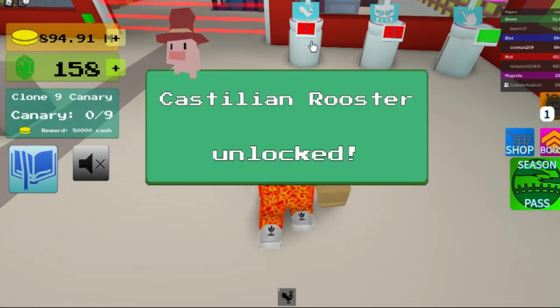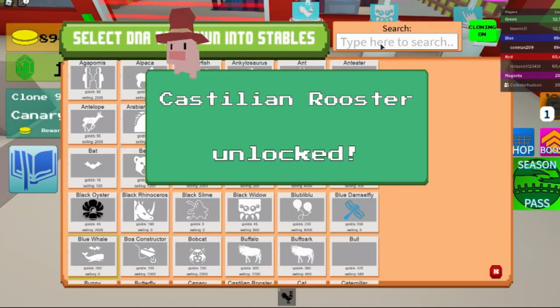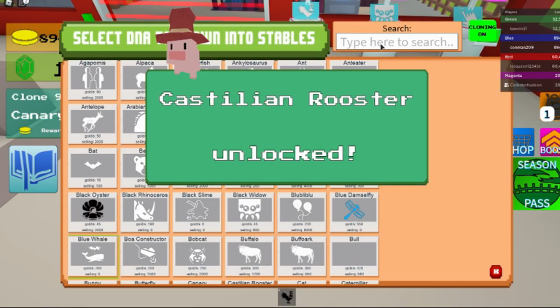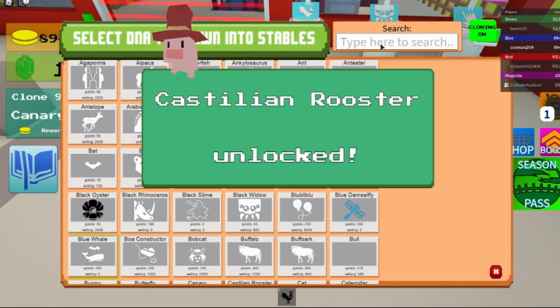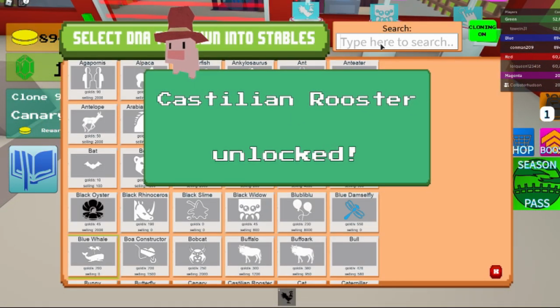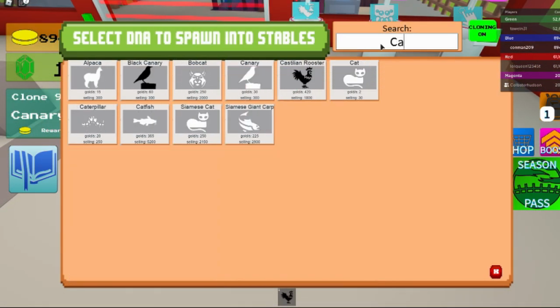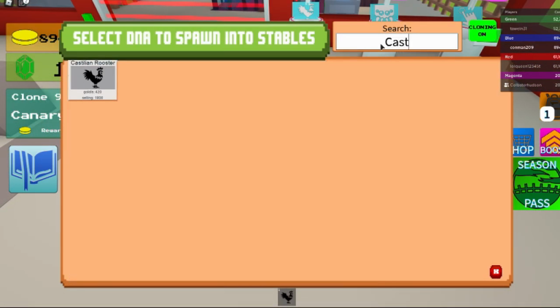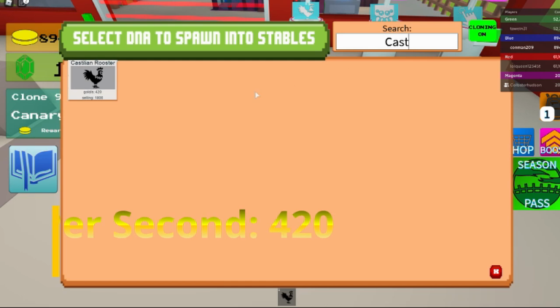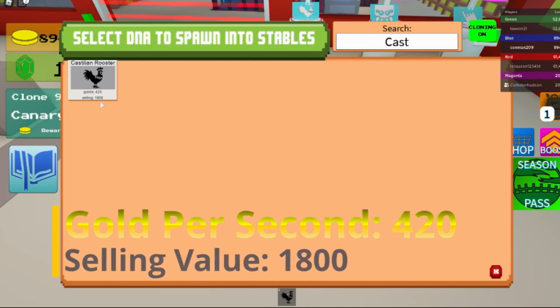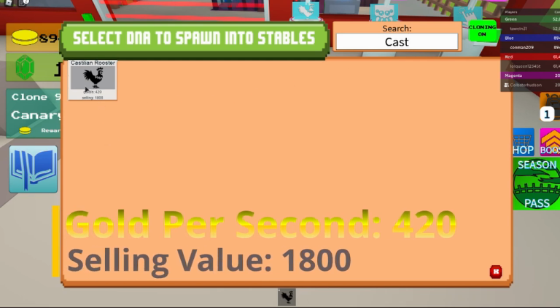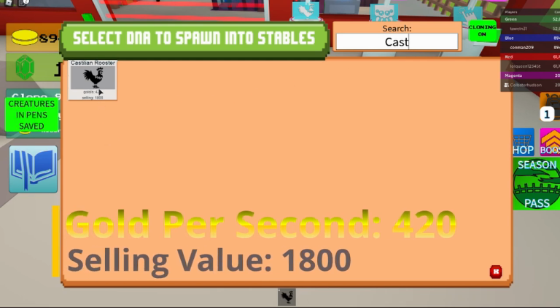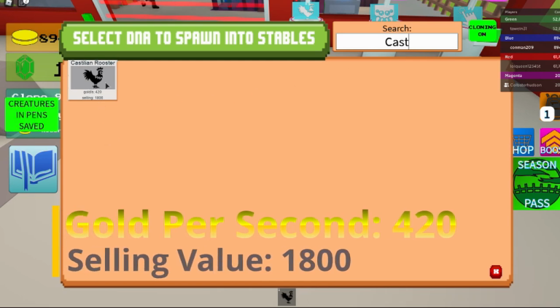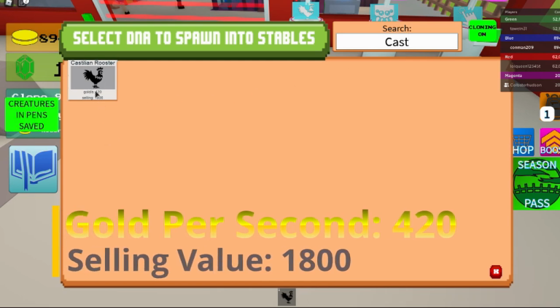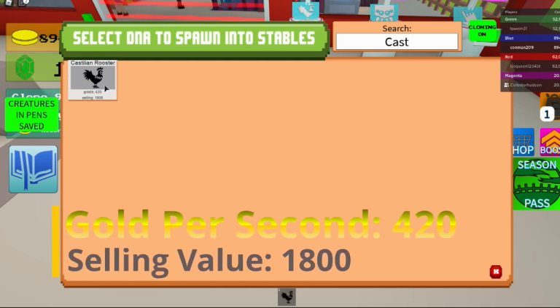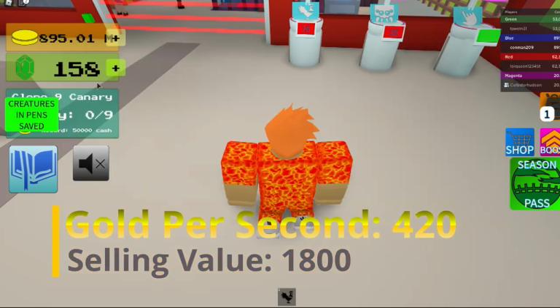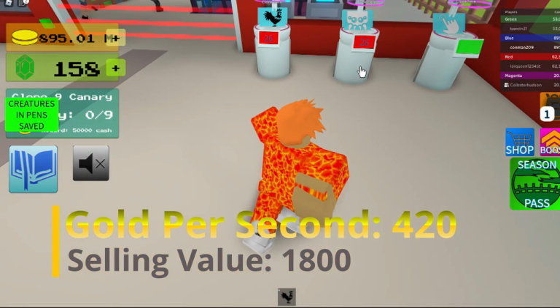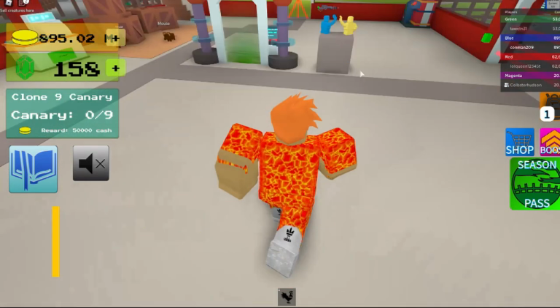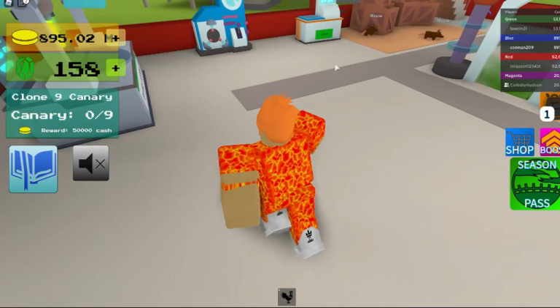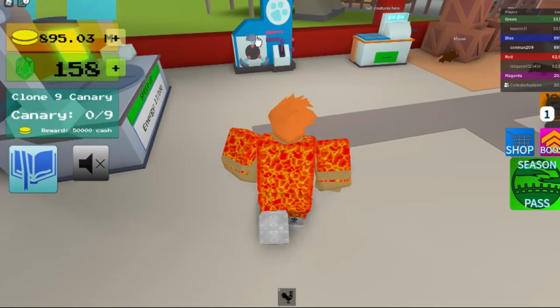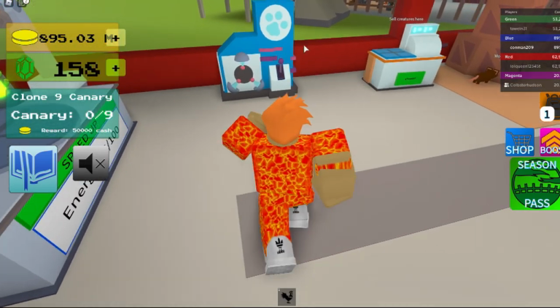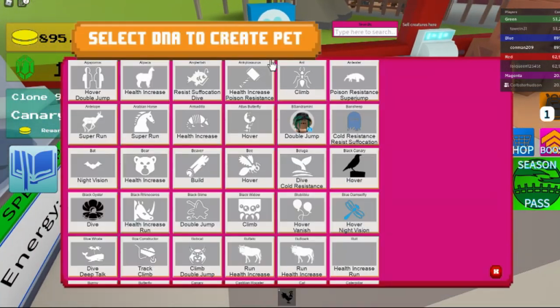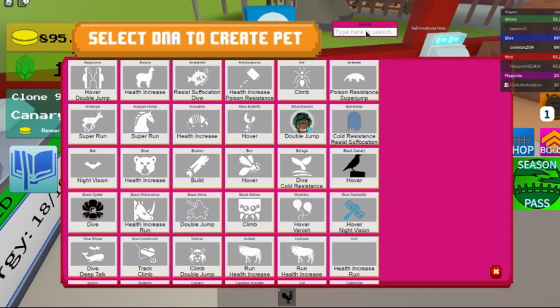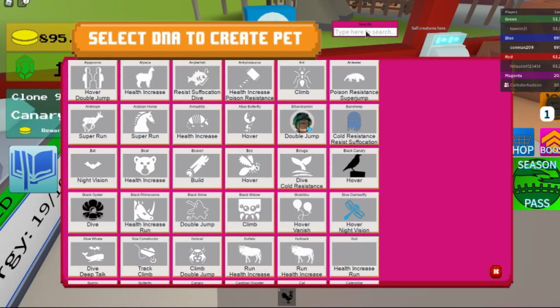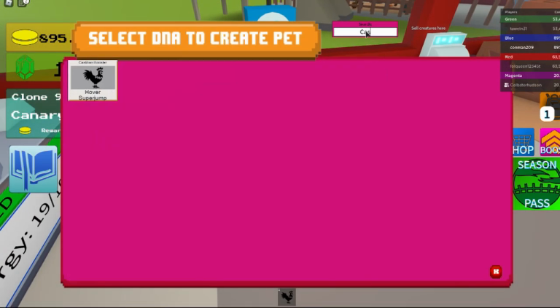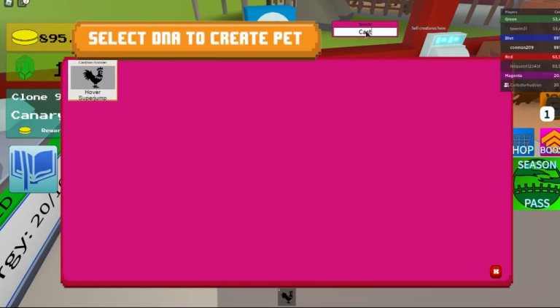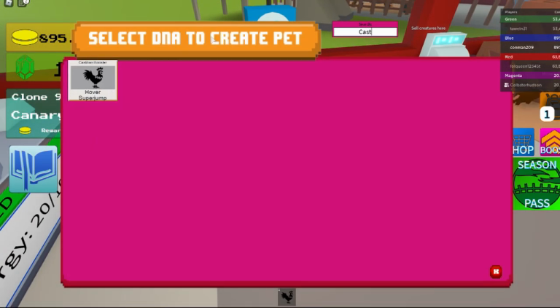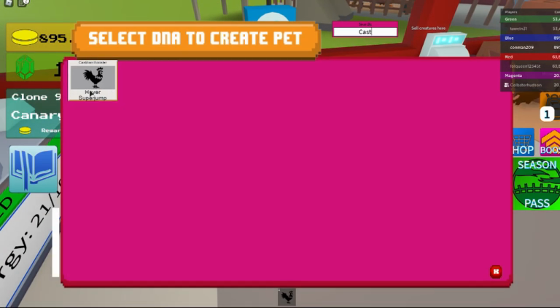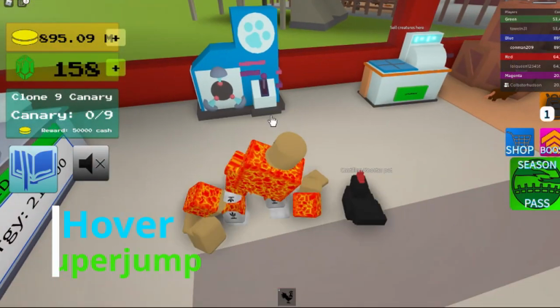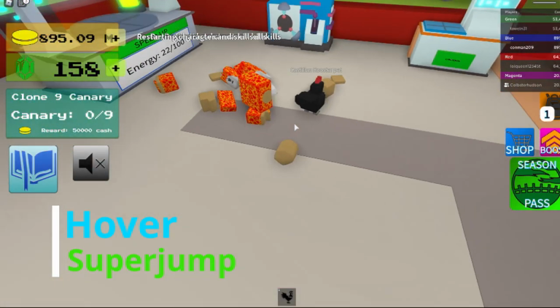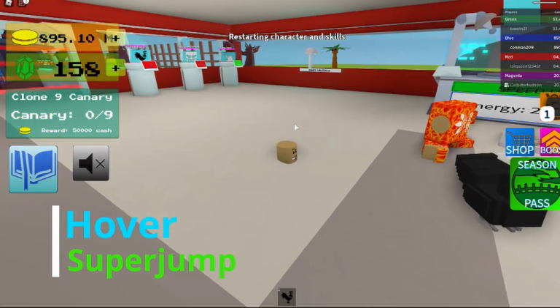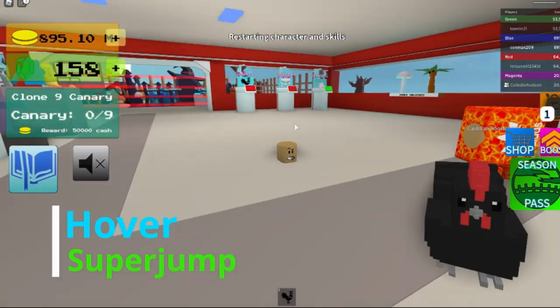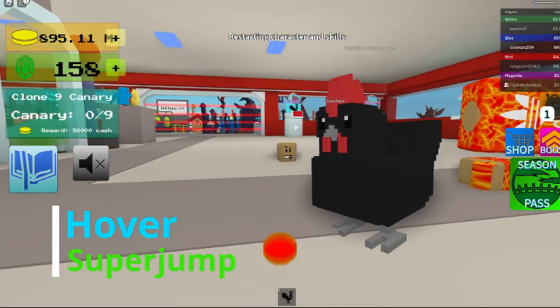It gives you 420 gold per second and 1800 song value. The skills on it are Hover and Super Jump. That's how it looks again.